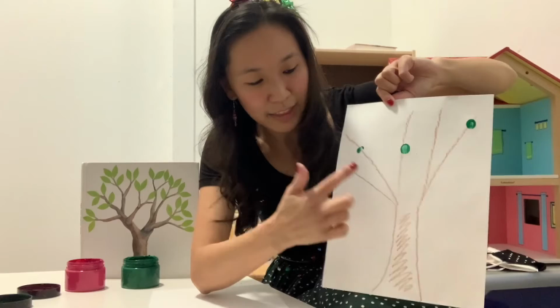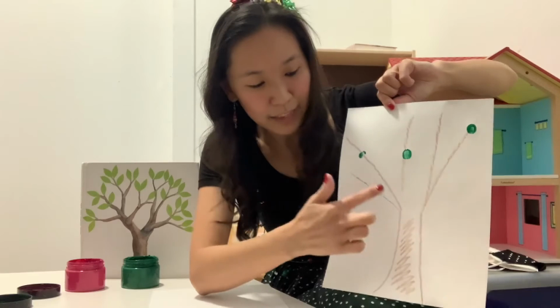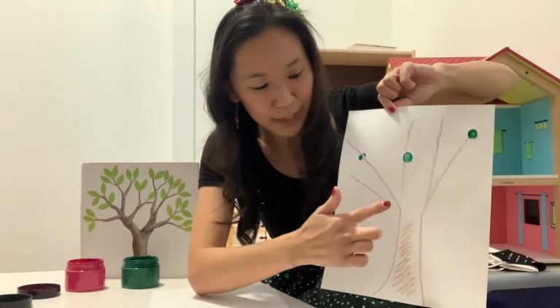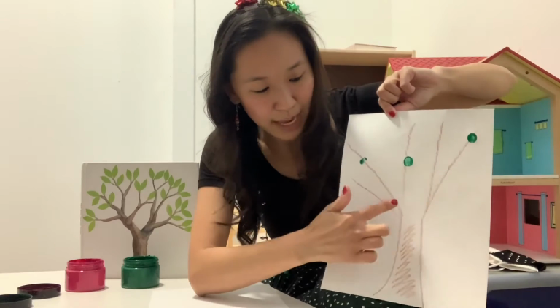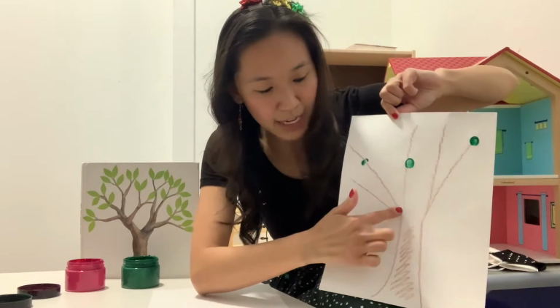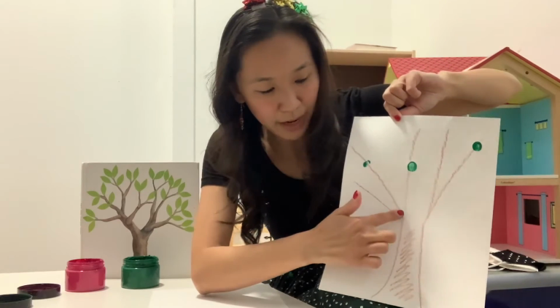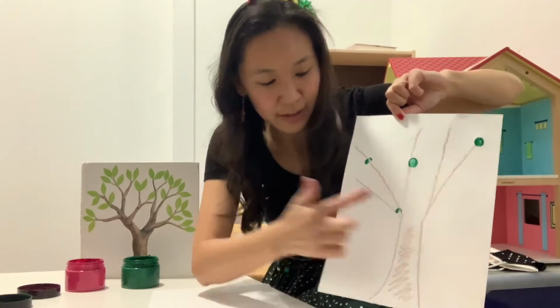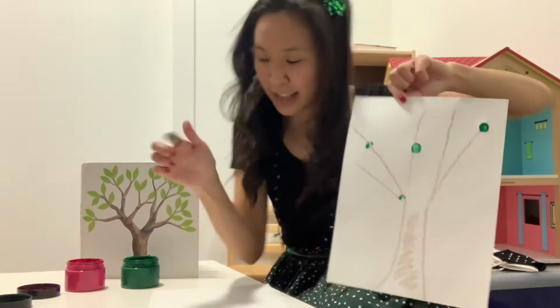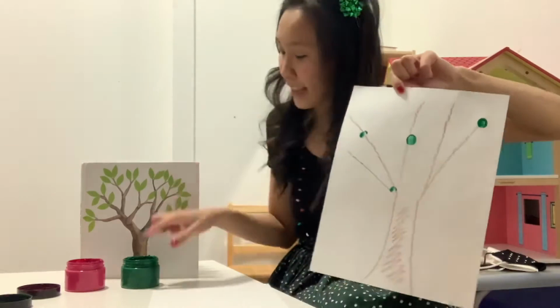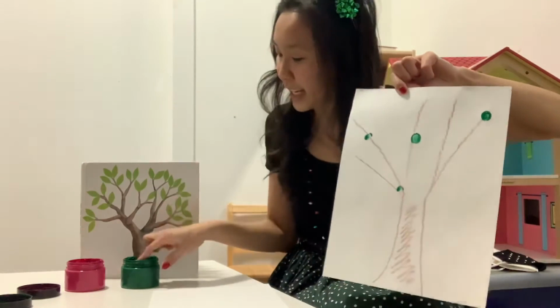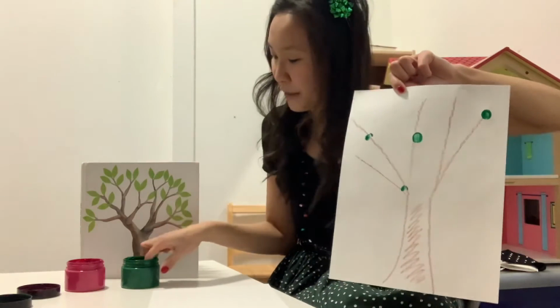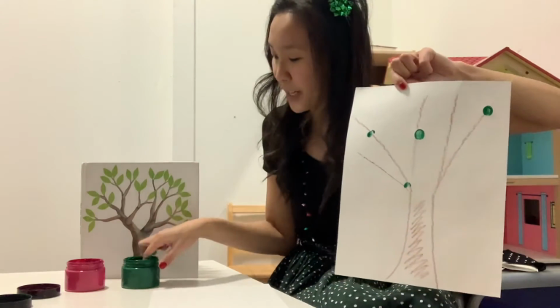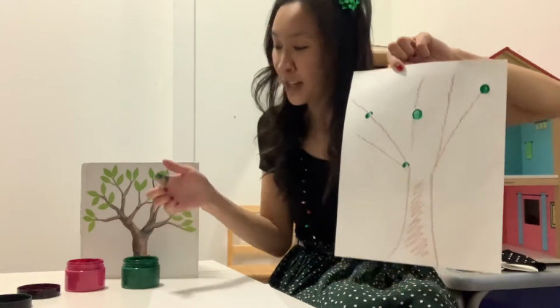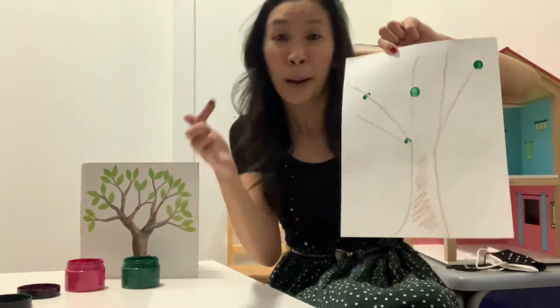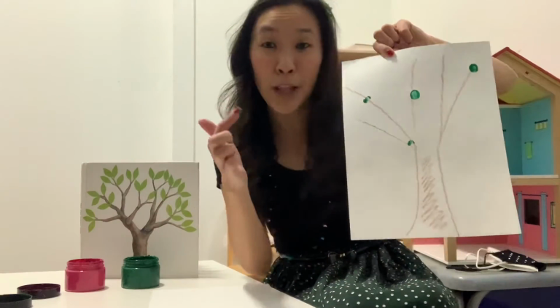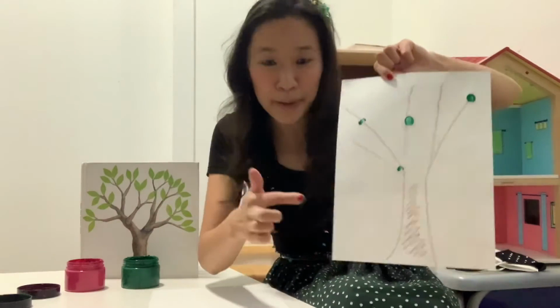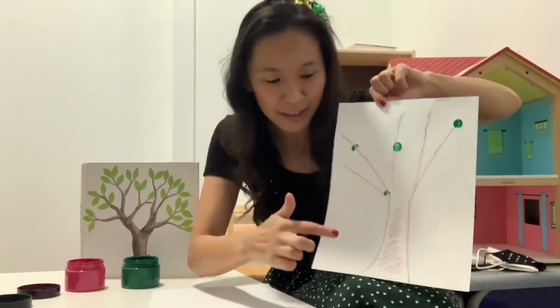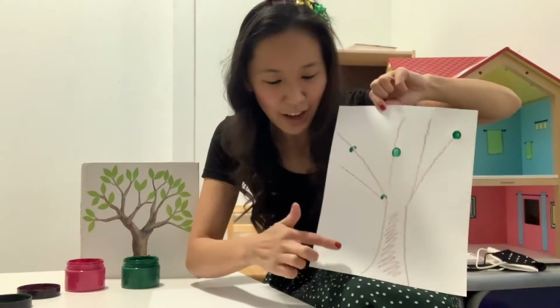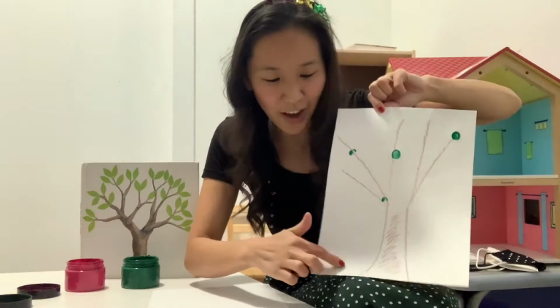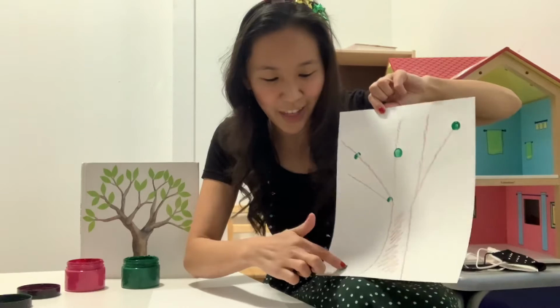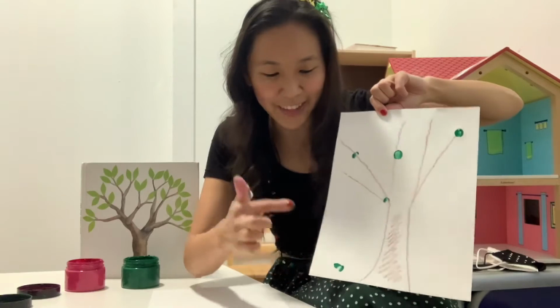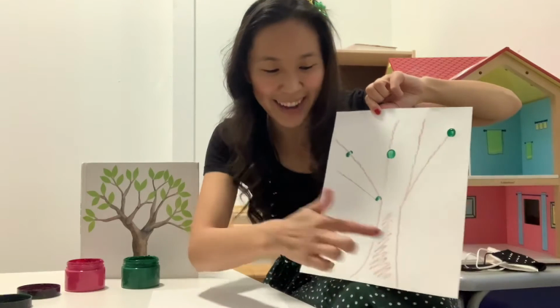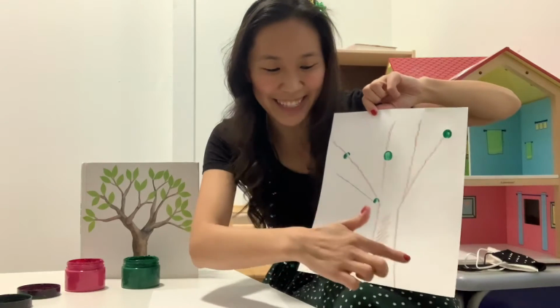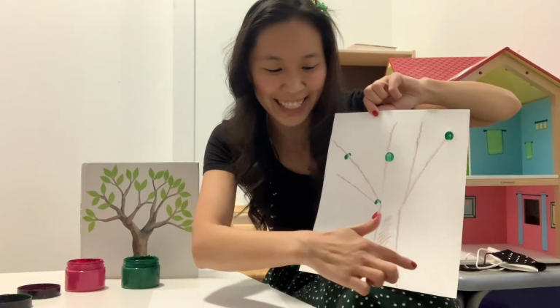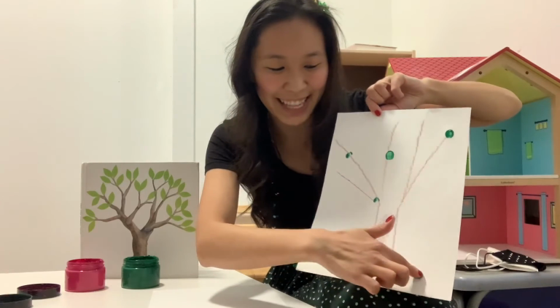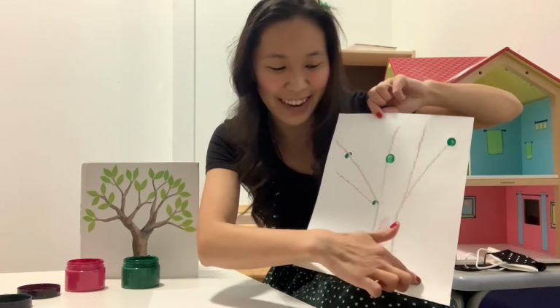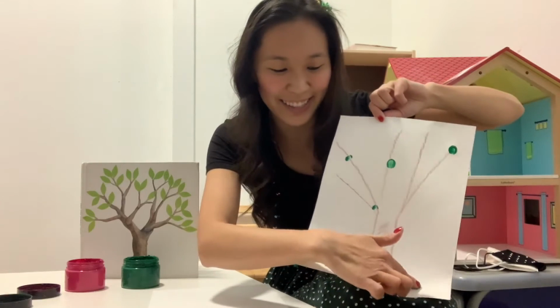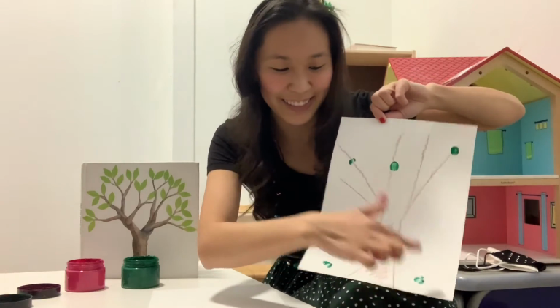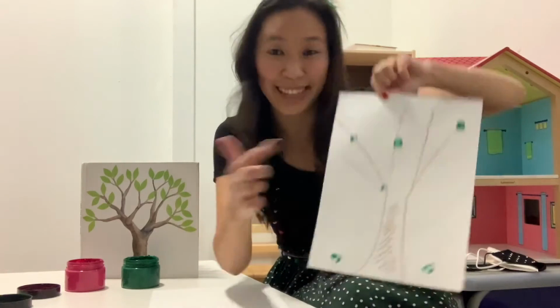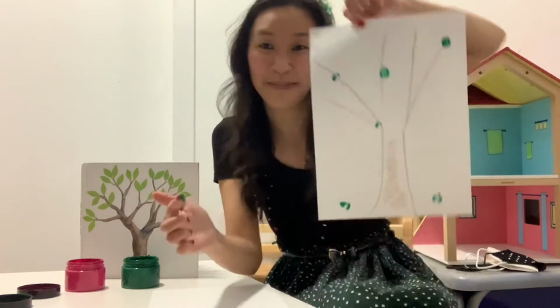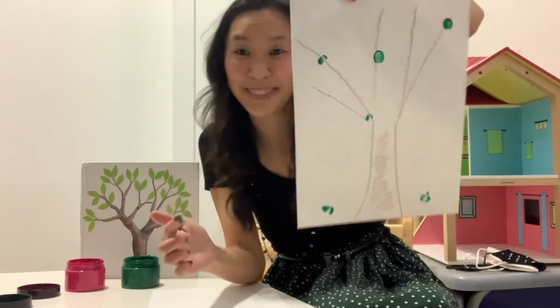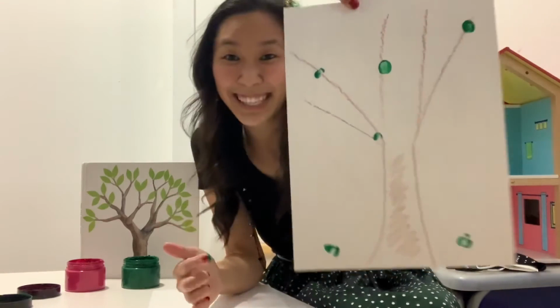Leaves can be anywhere. They can even be — plop — on the ground, just like they are in the story. See?